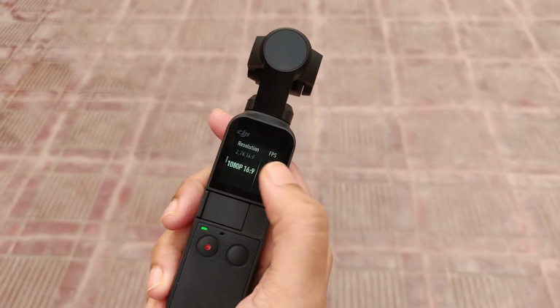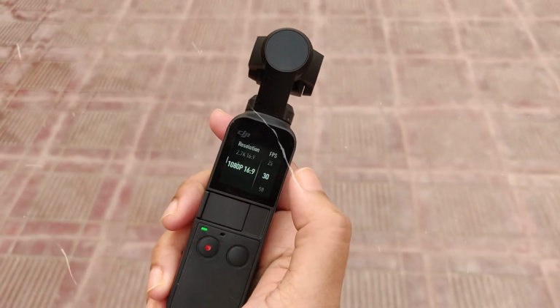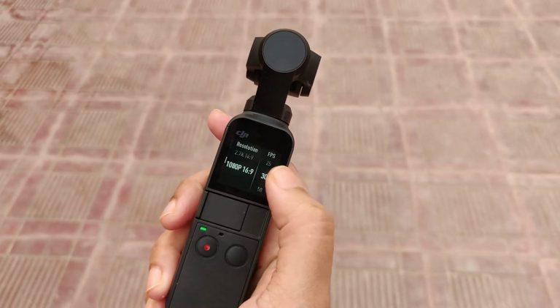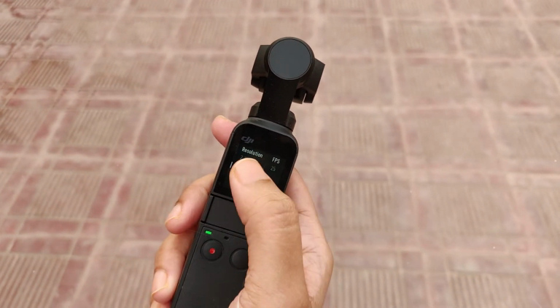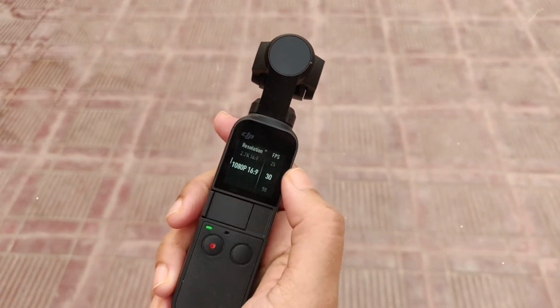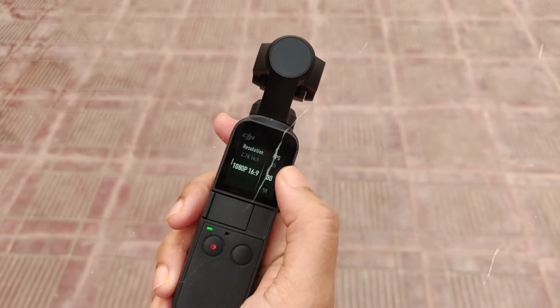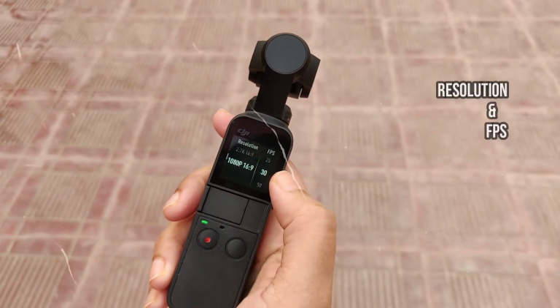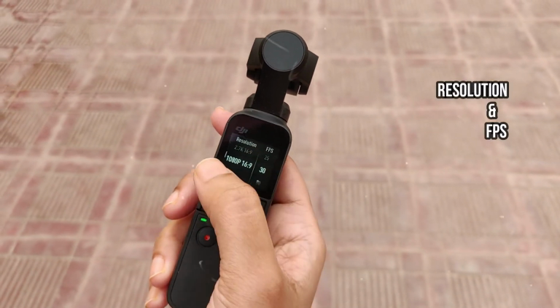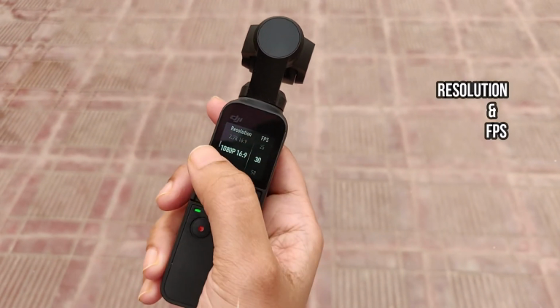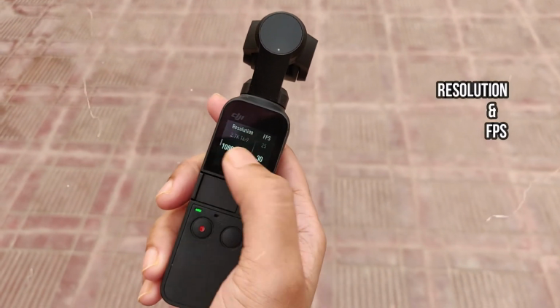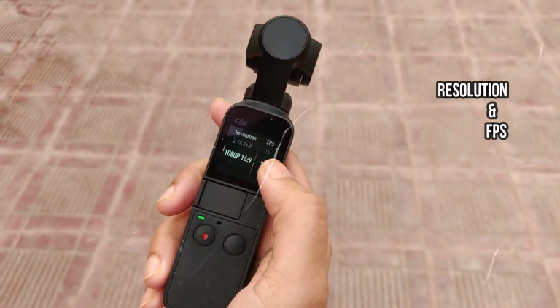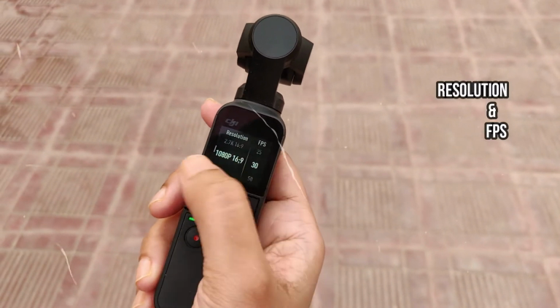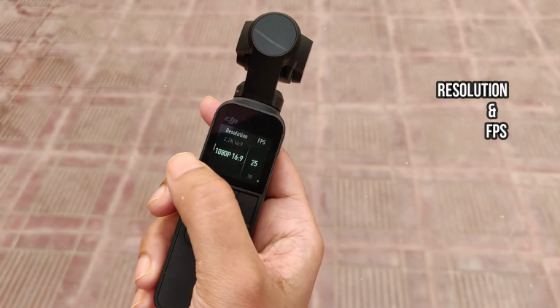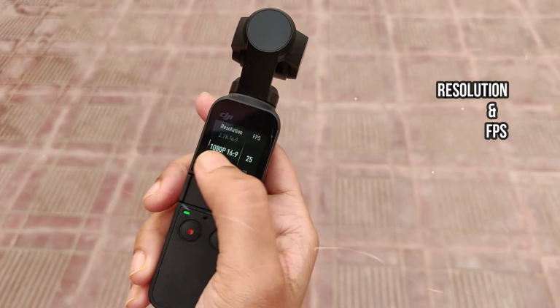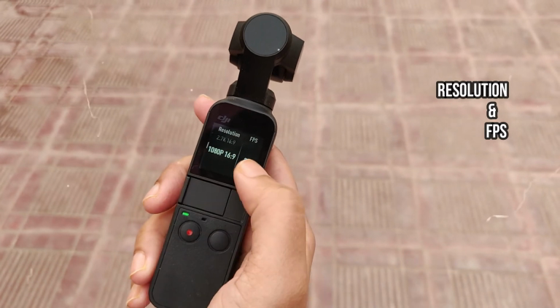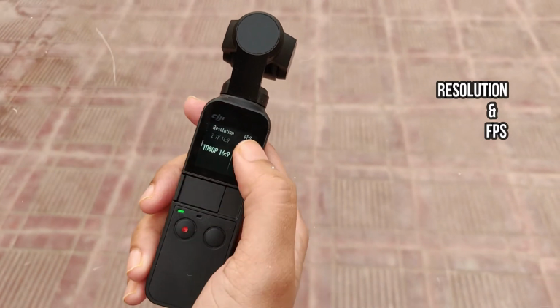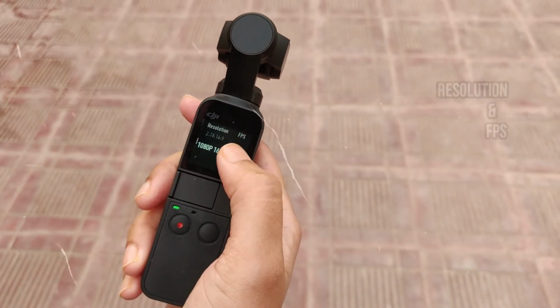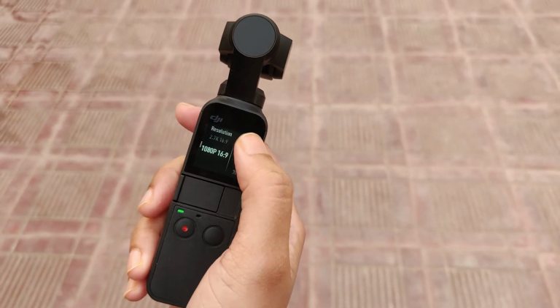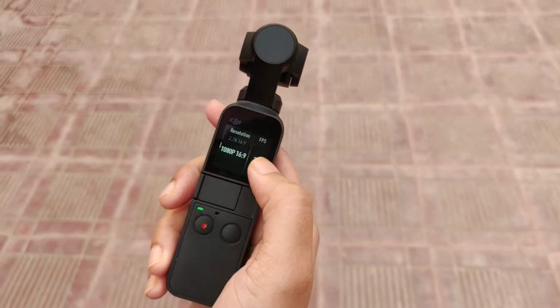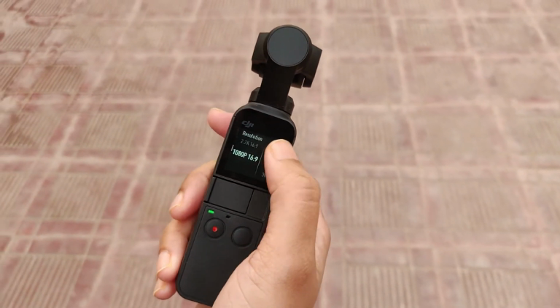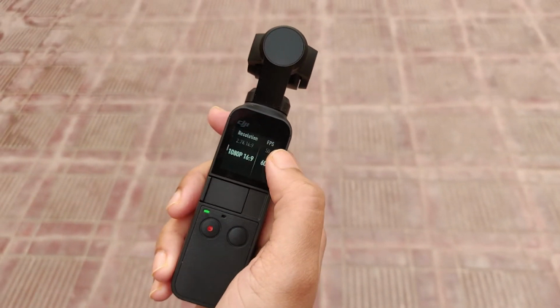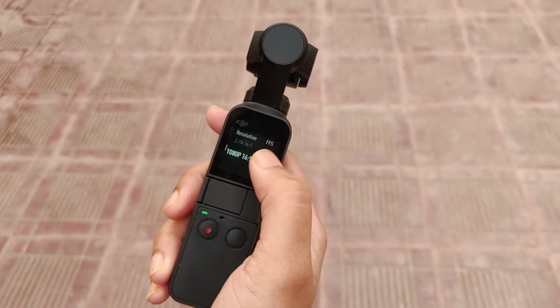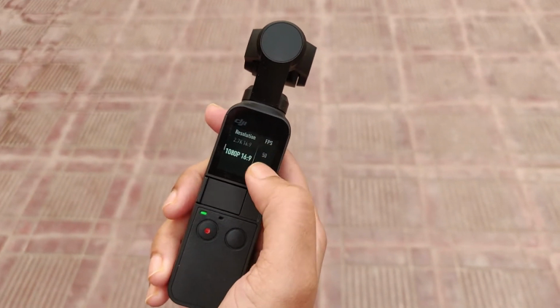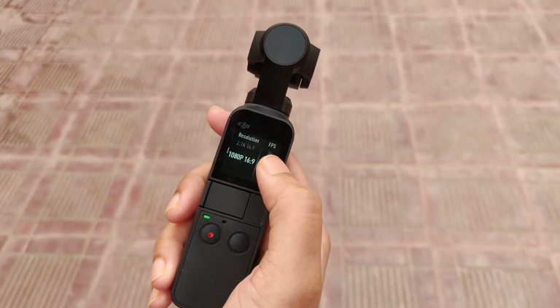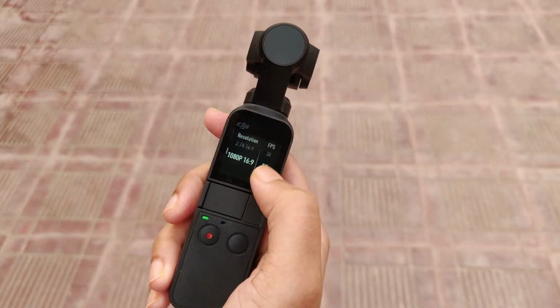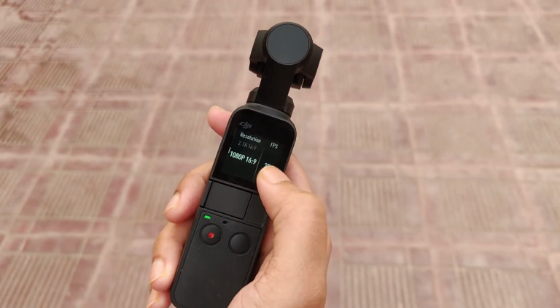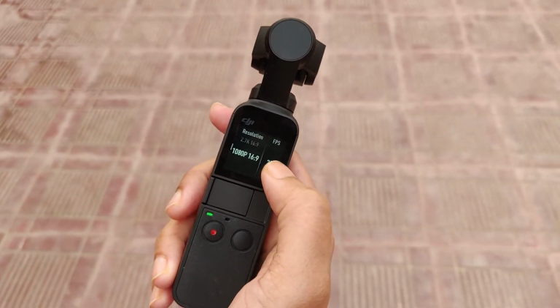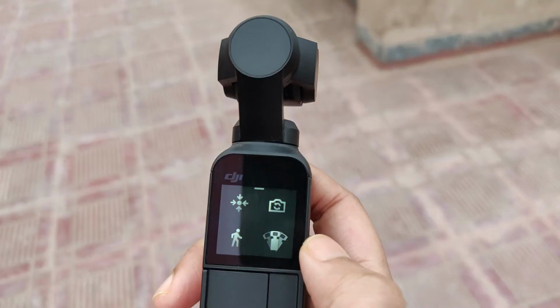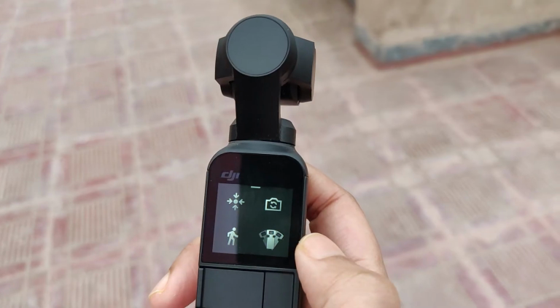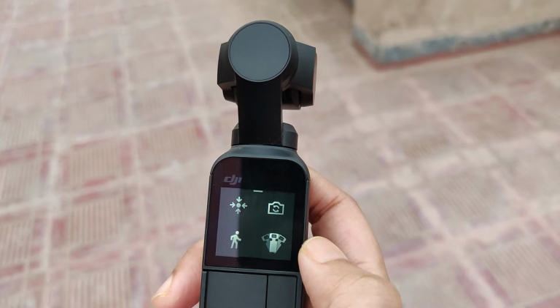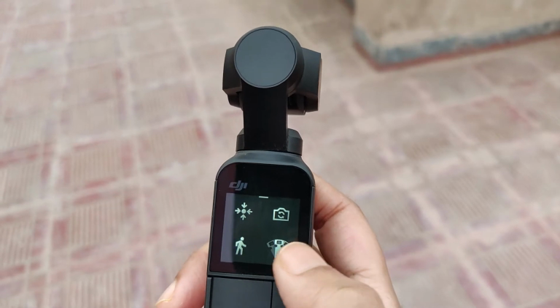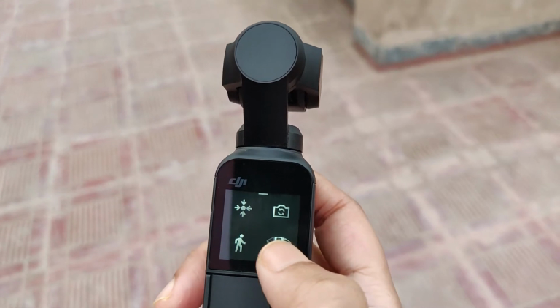It snaps photos in stunning detail, with a 1/2.3-inch sensor, 80-degree FOV, and f/2.0 aperture.